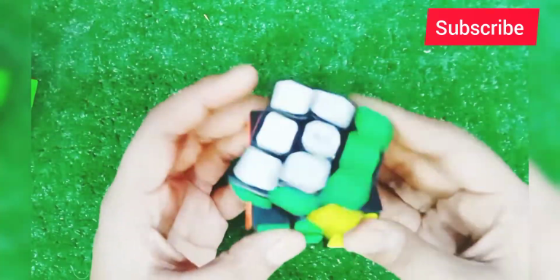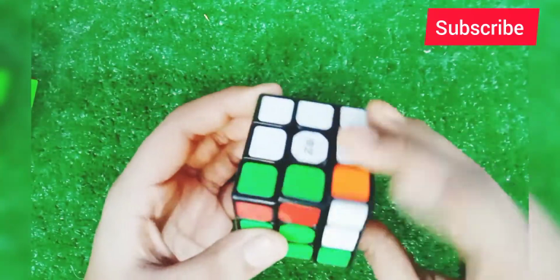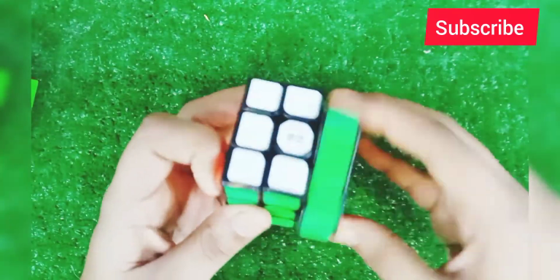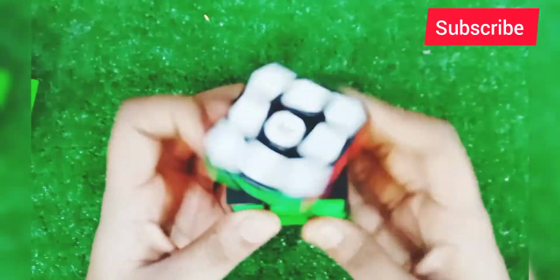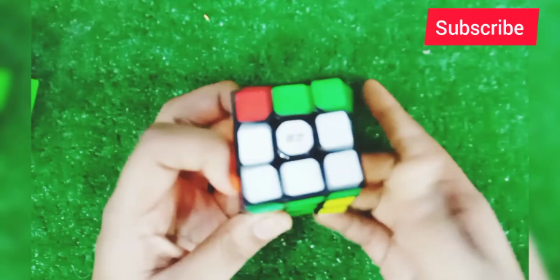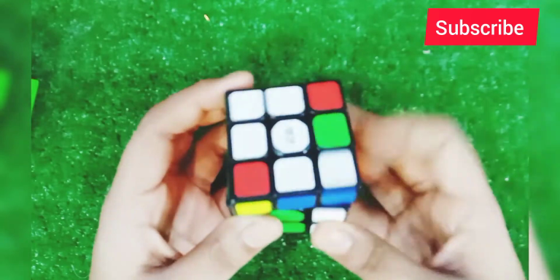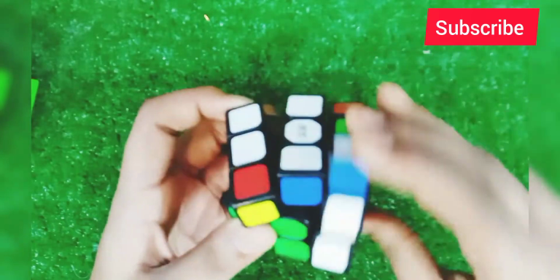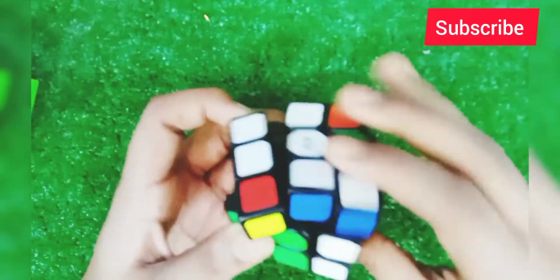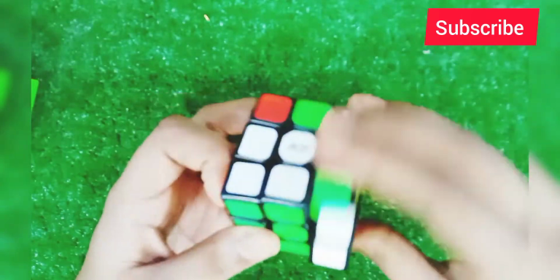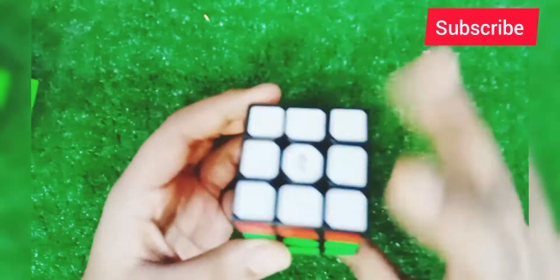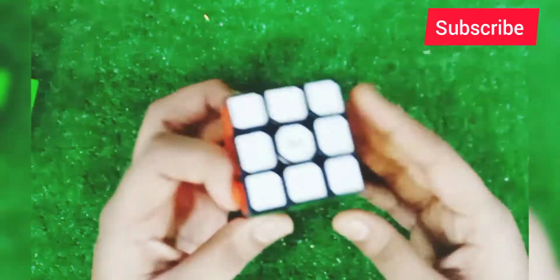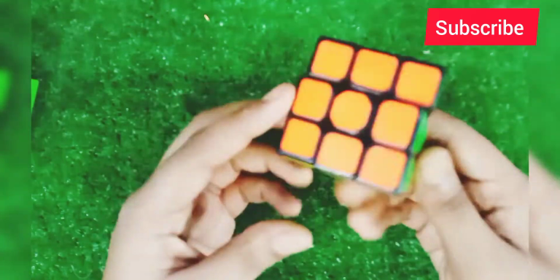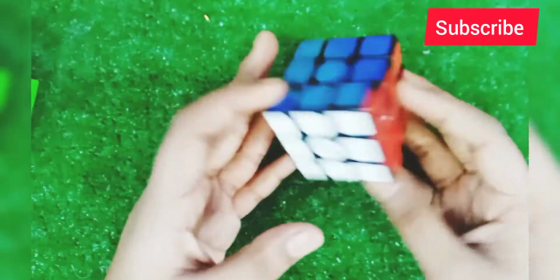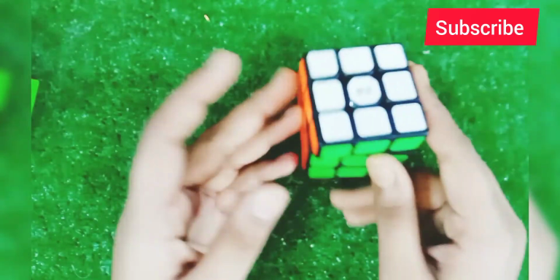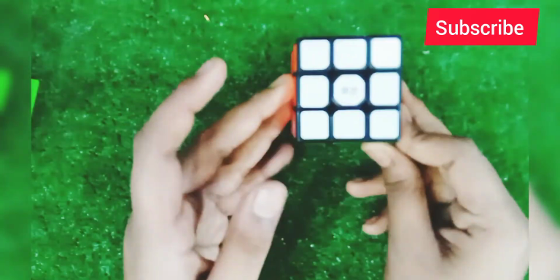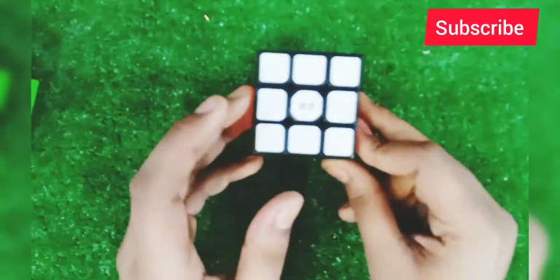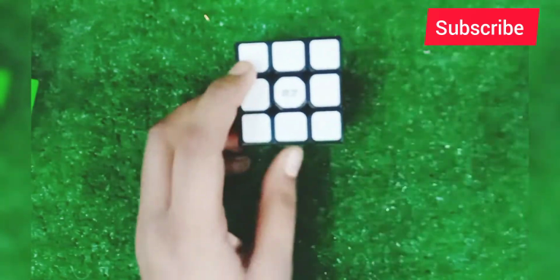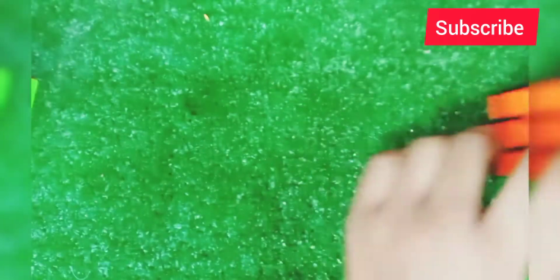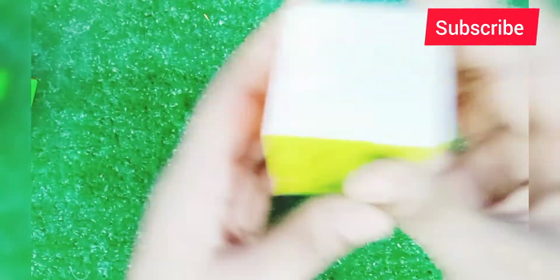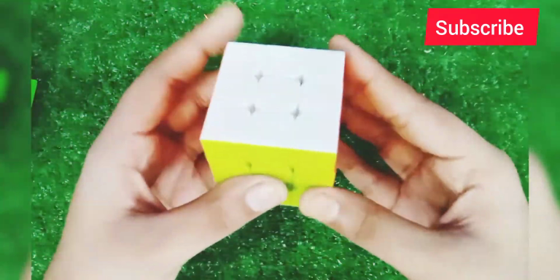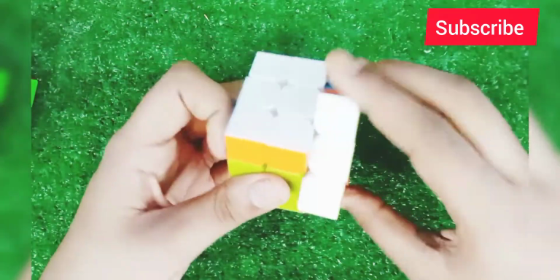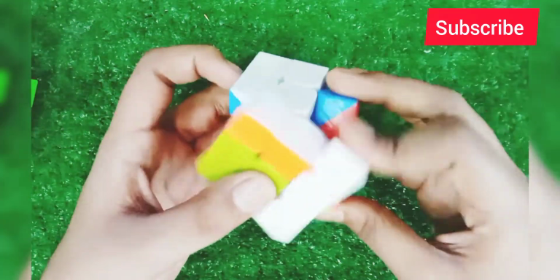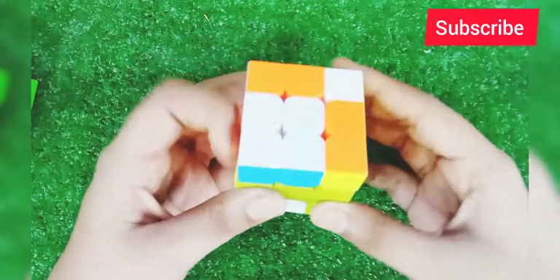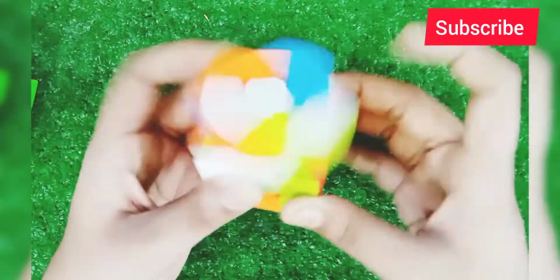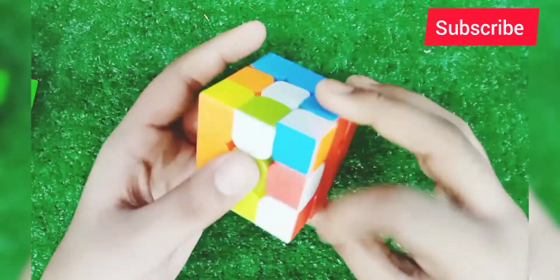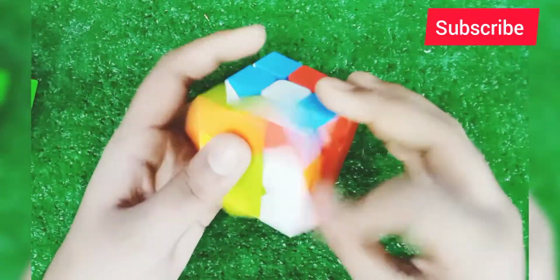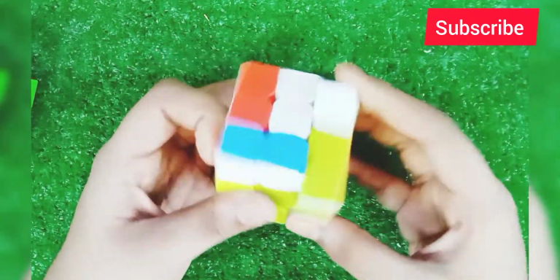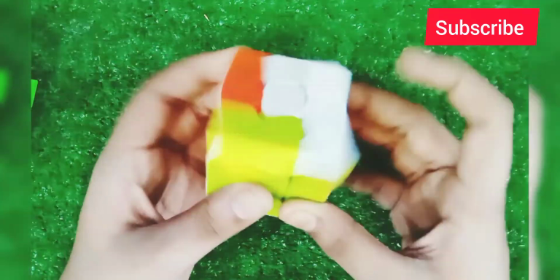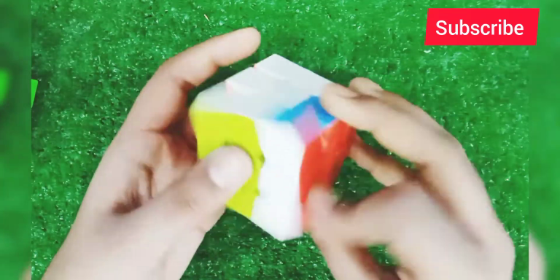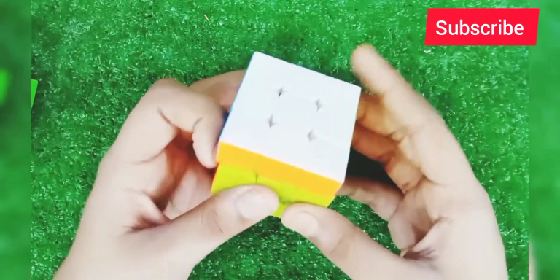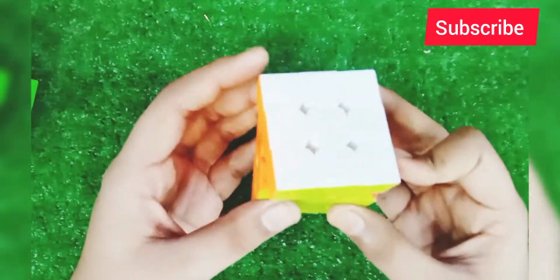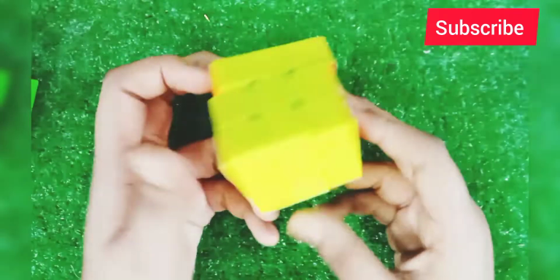This is a GE 3x3 which is for beginners — it's not so special. I bought it from the local market and this one is 500 rupees. It breaks though — when I try to turn it fast, it breaks.